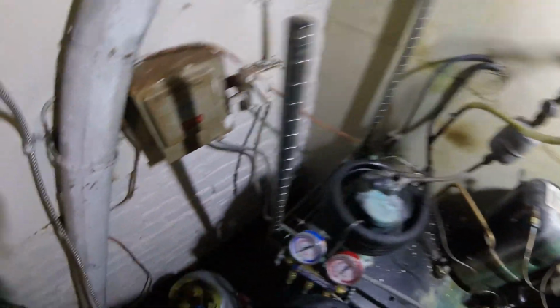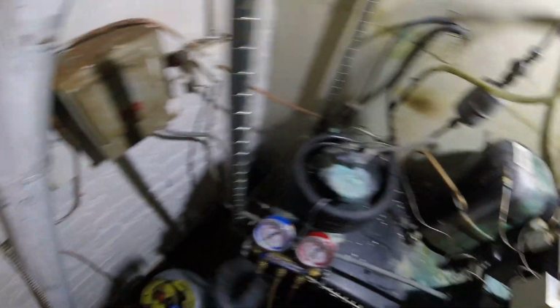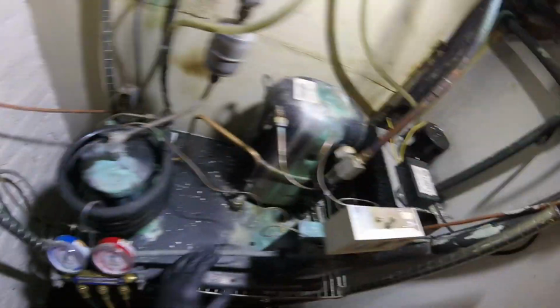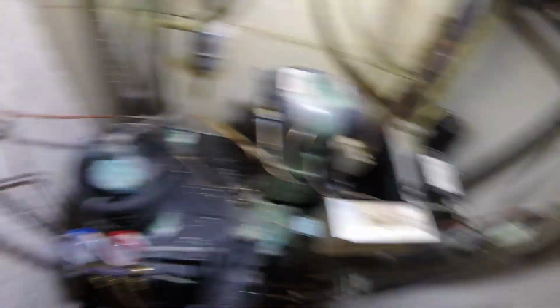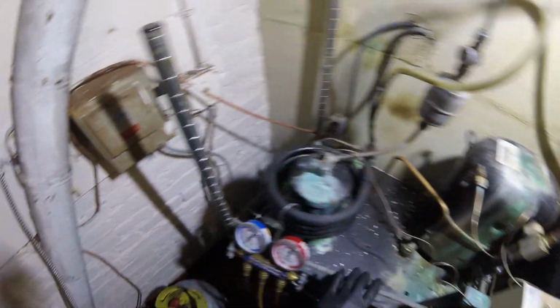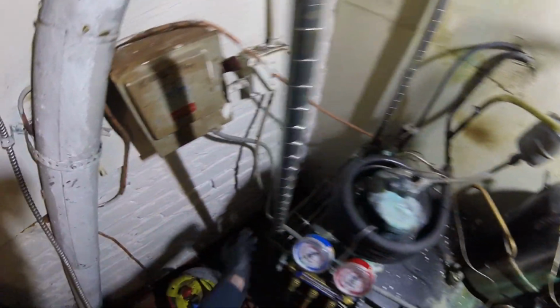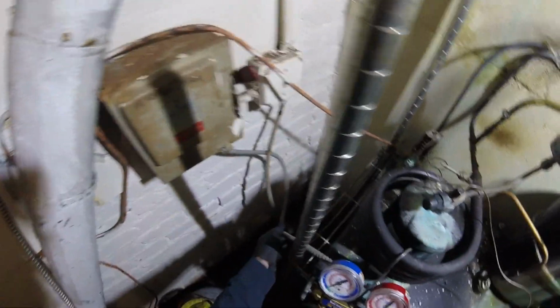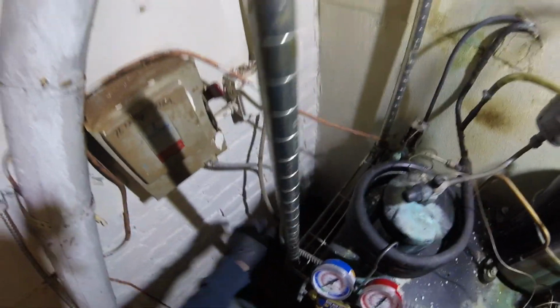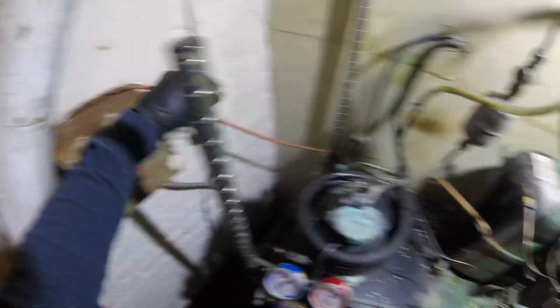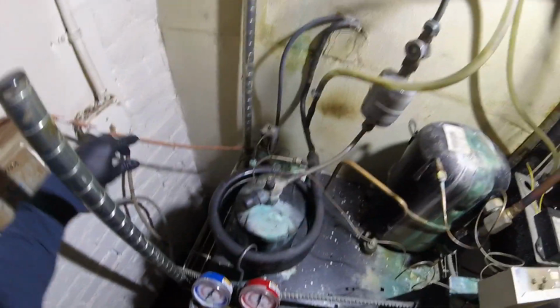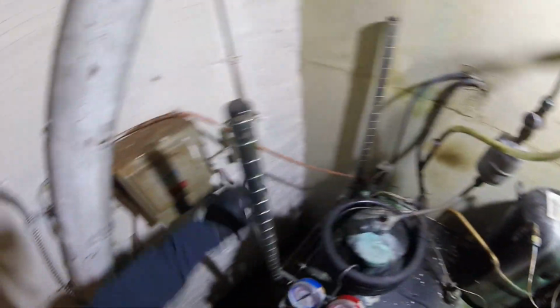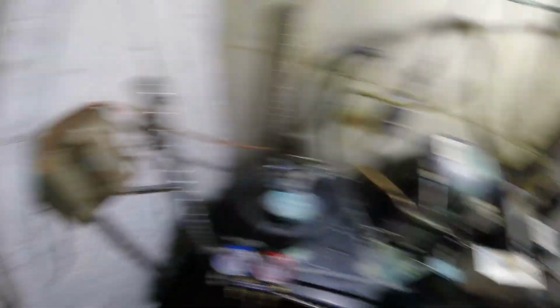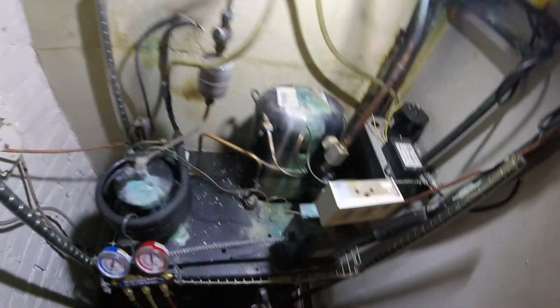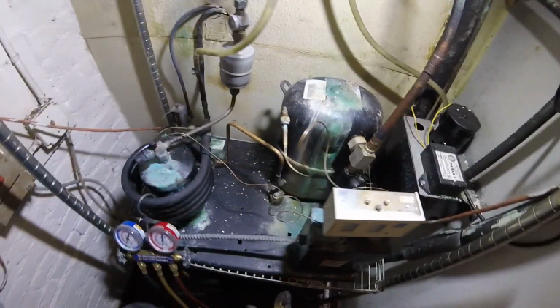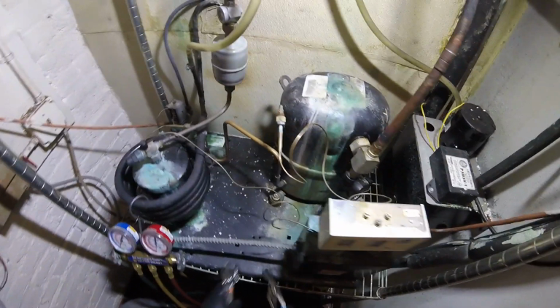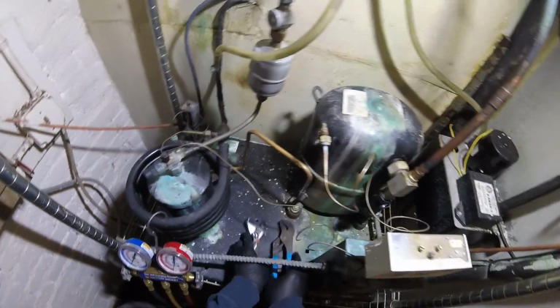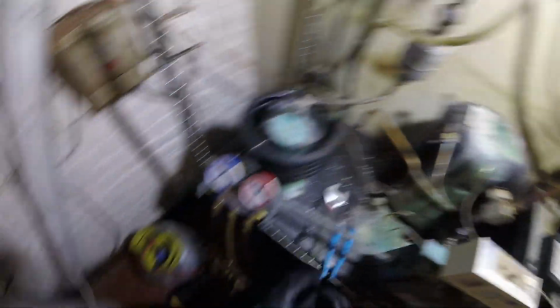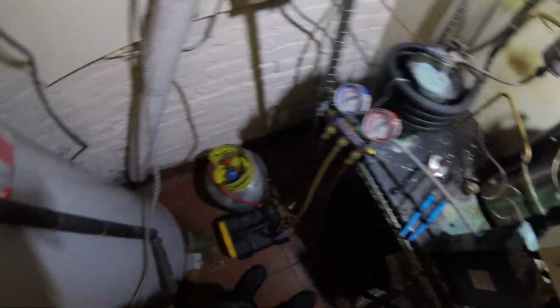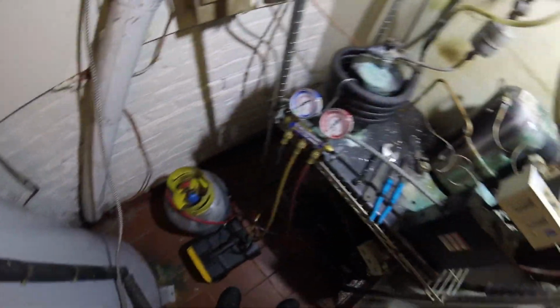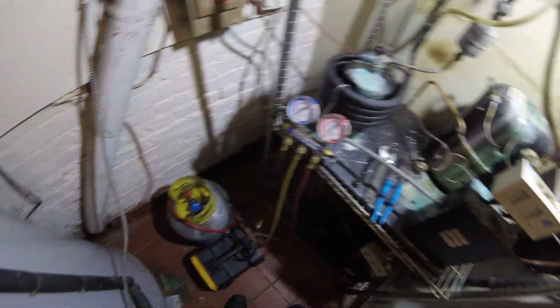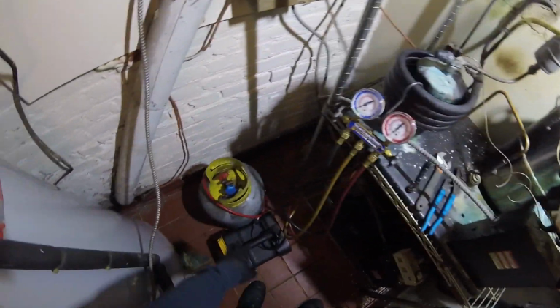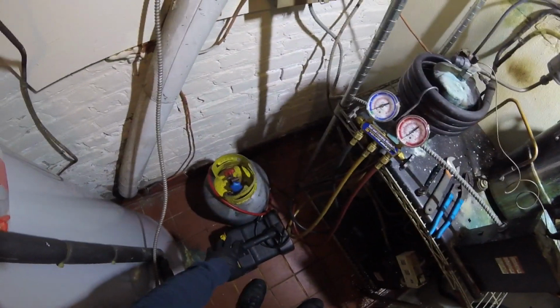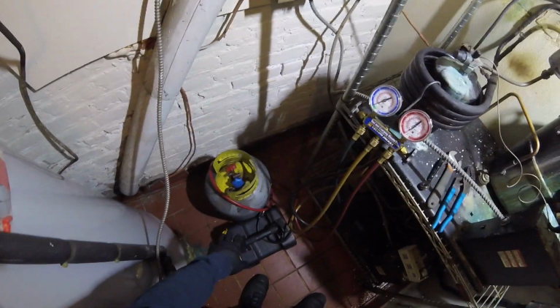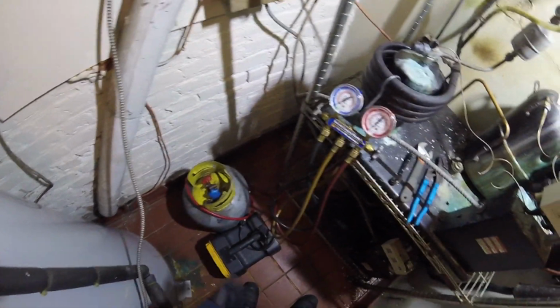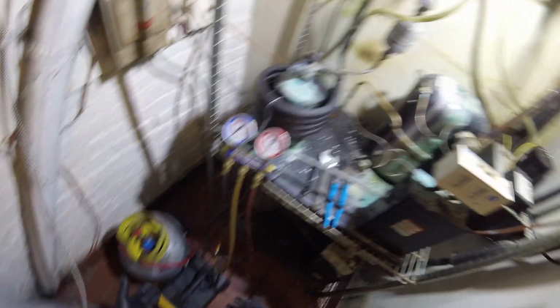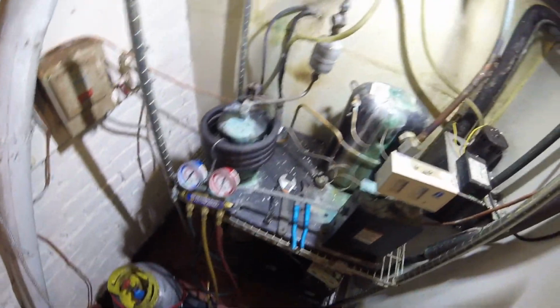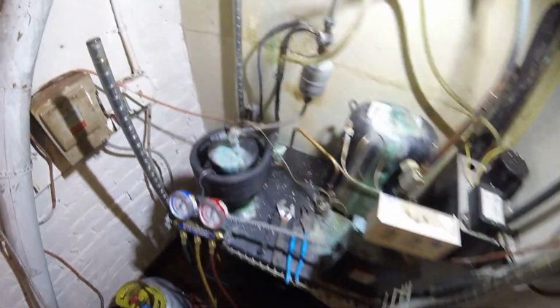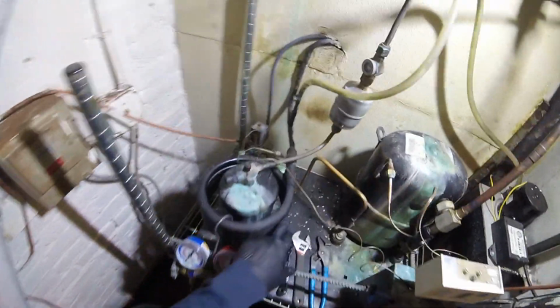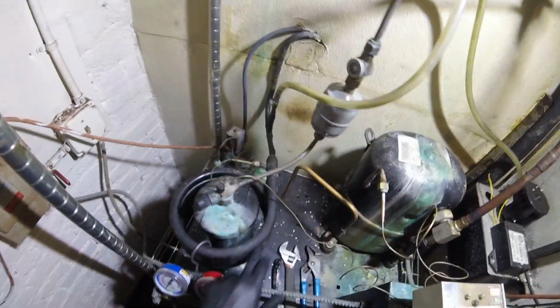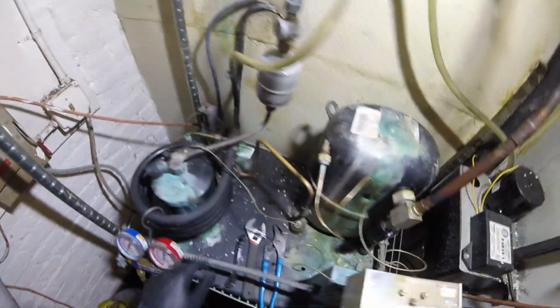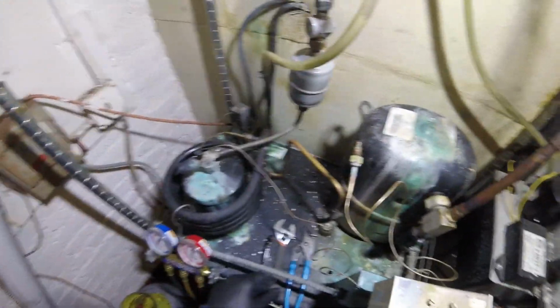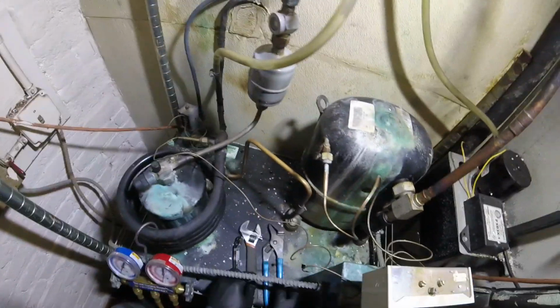I'm going to start by turning off the power — the cord right here. First things first, after we turn off the power, we're going to recover the refrigerant. This is the water-cooled condenser right here.